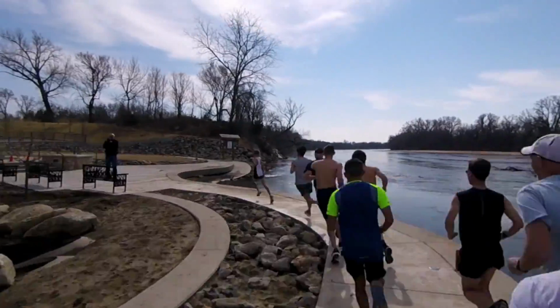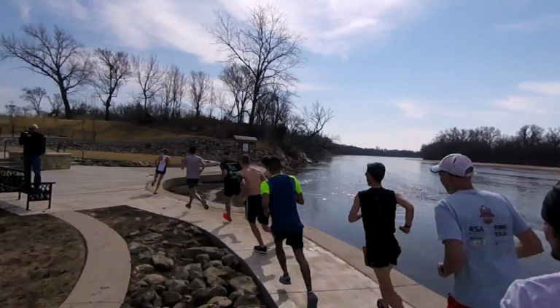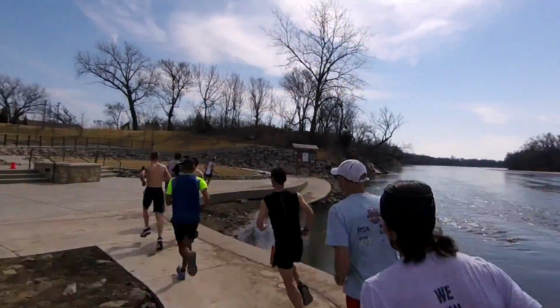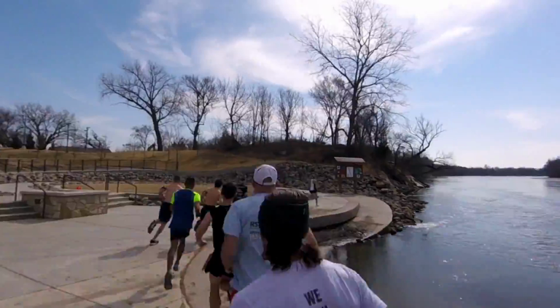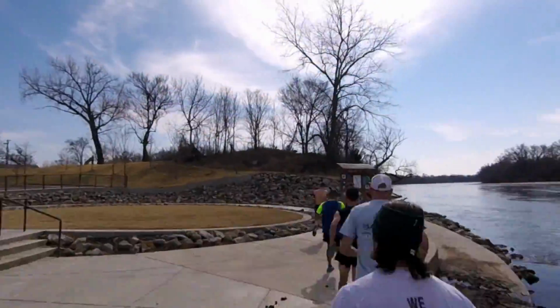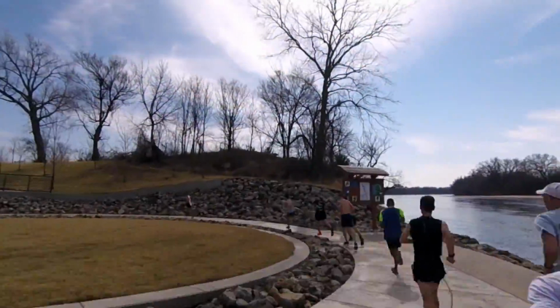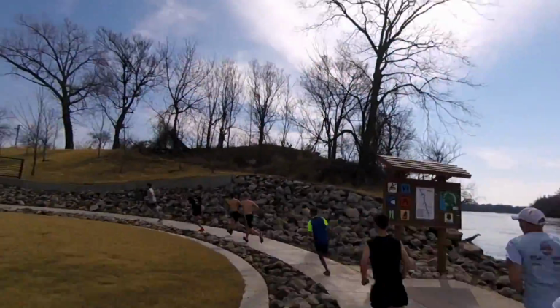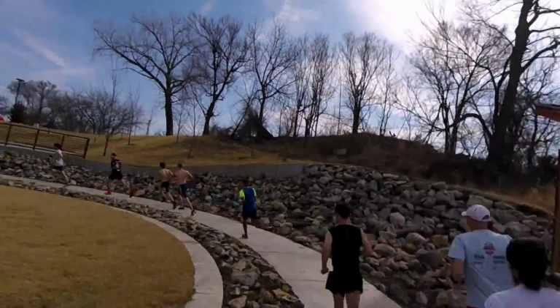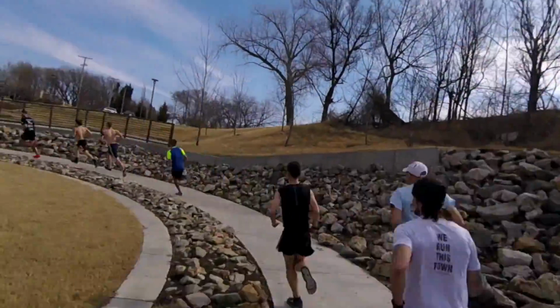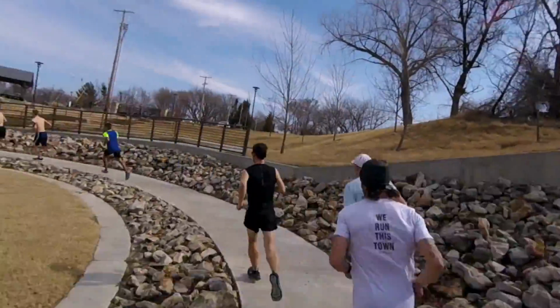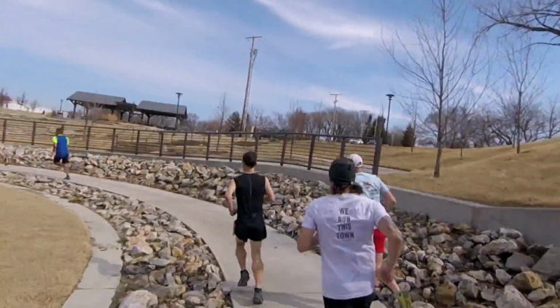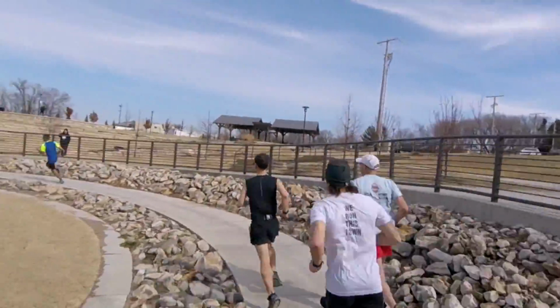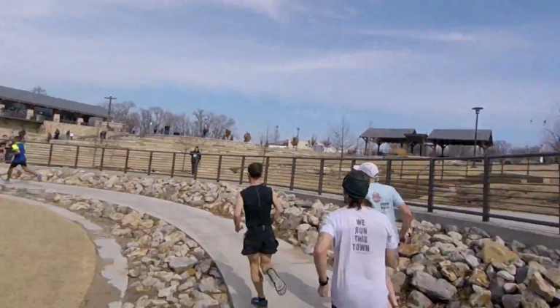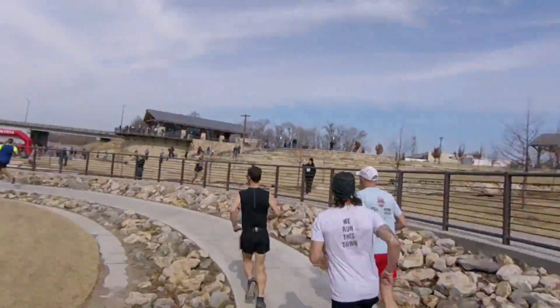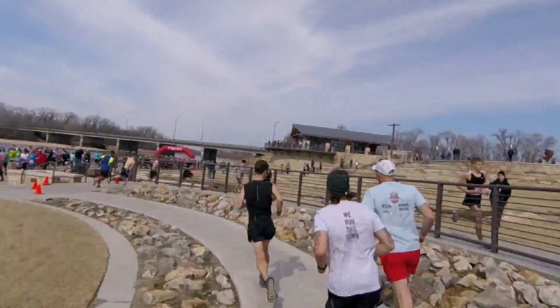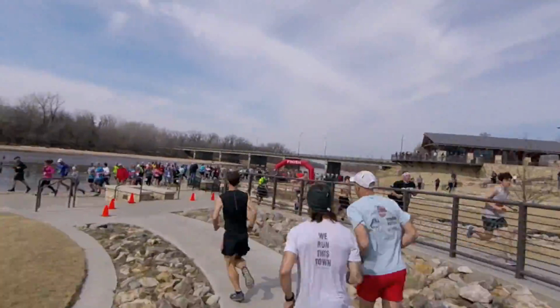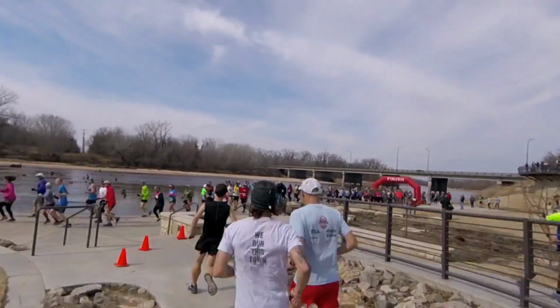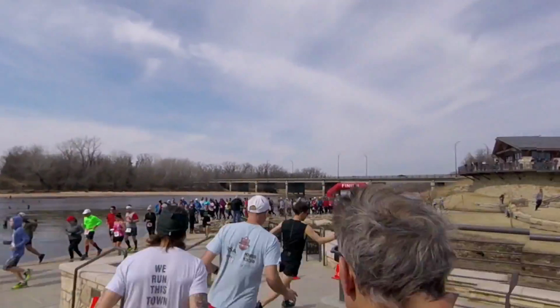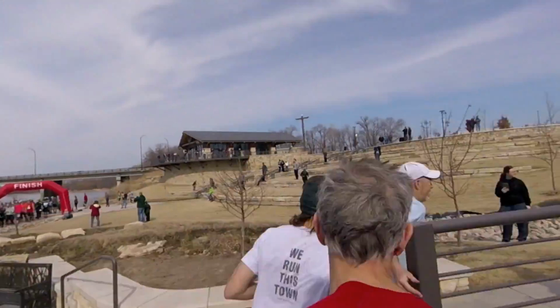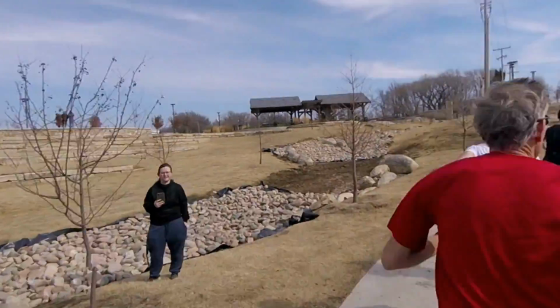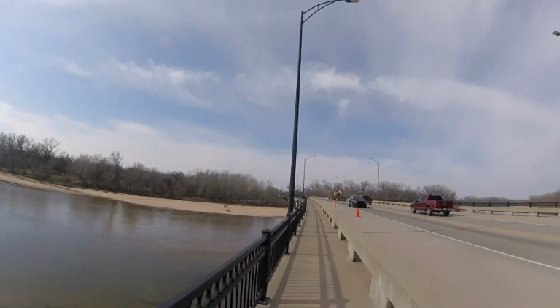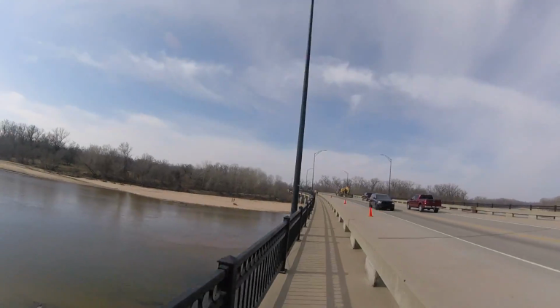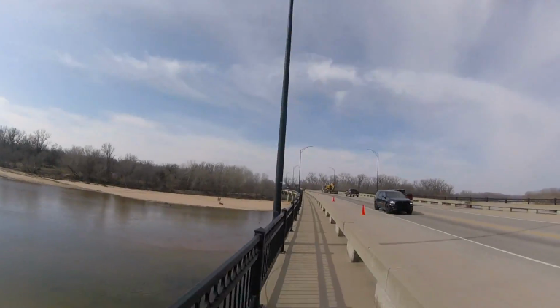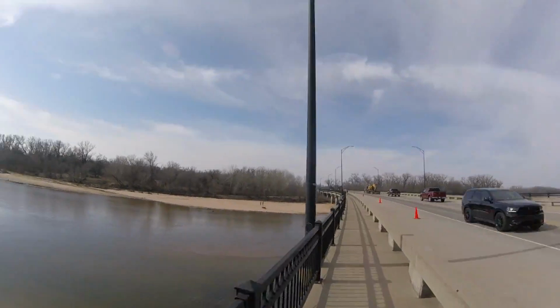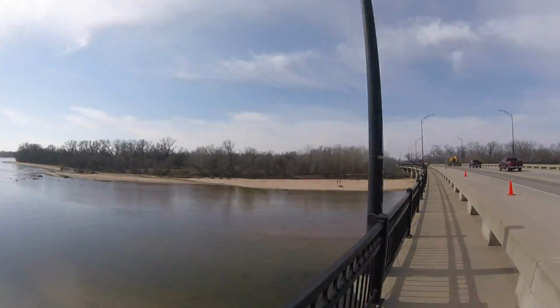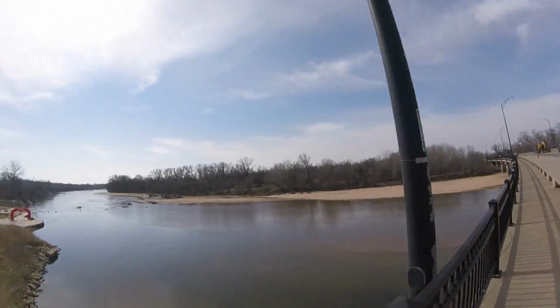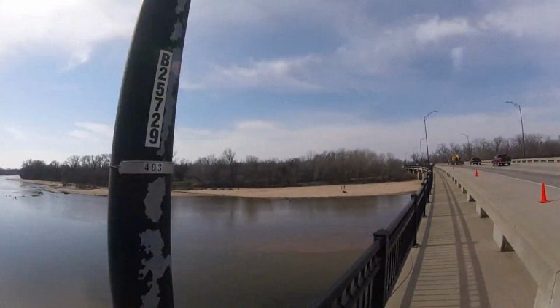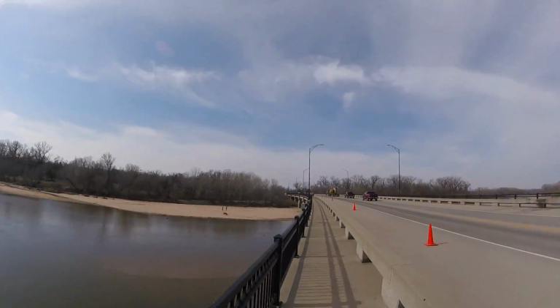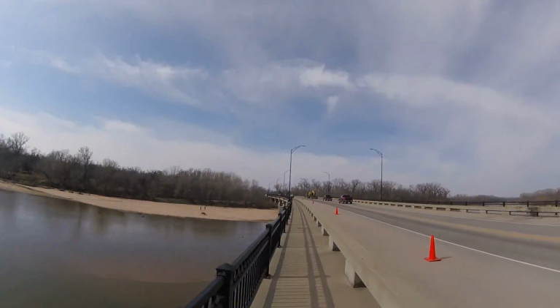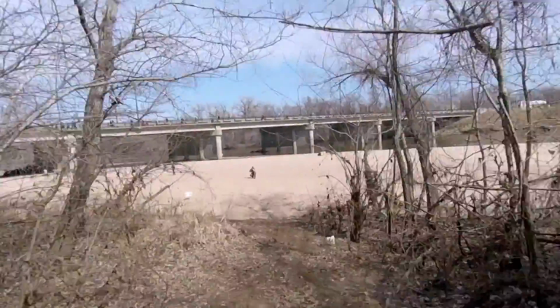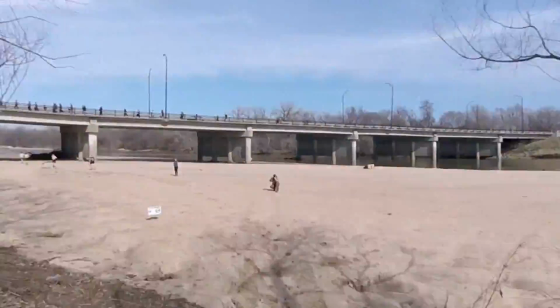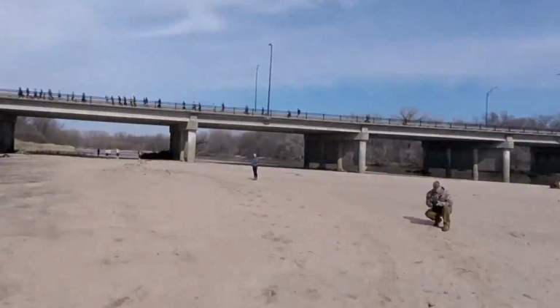There was also a 10 mile and 10k option and everyone ran at a single mass start, and that's why there are all these people here. They were running over the bridge to the other side of the river where the trails start.